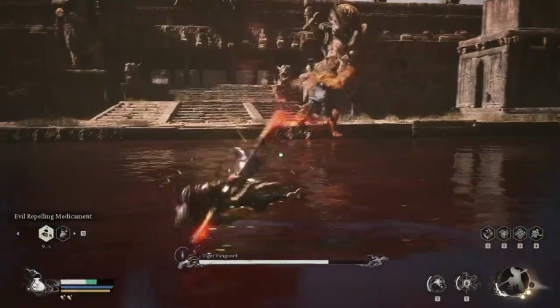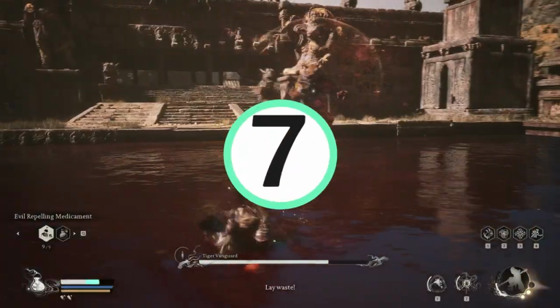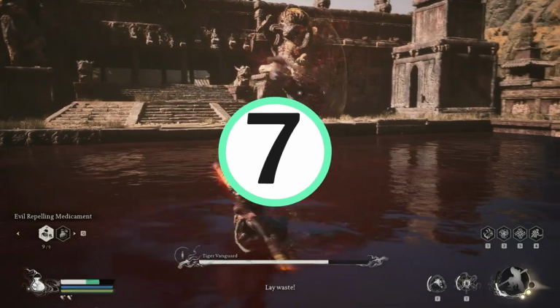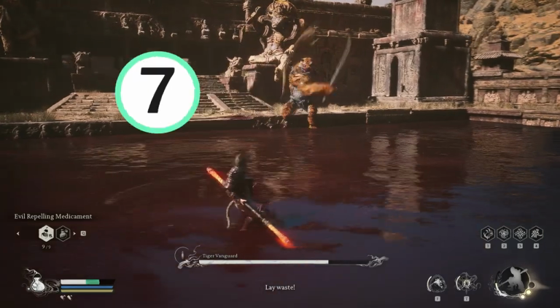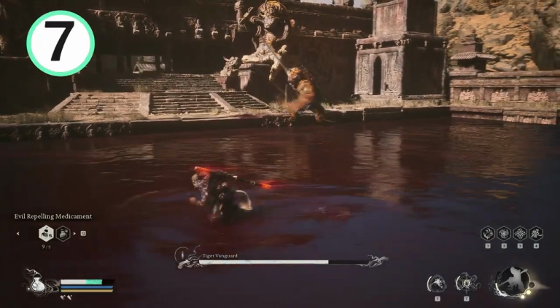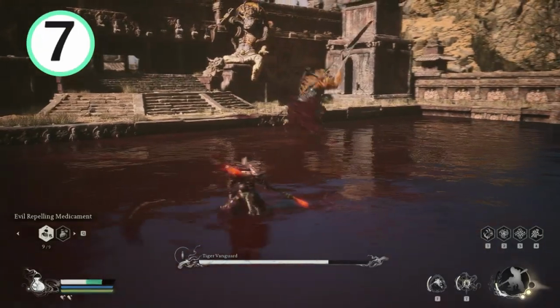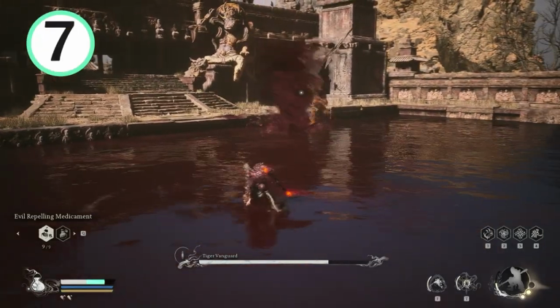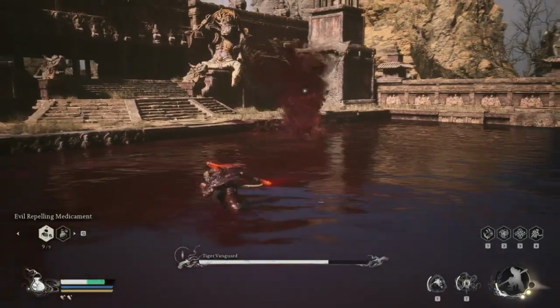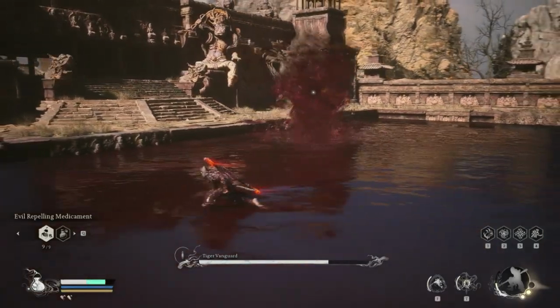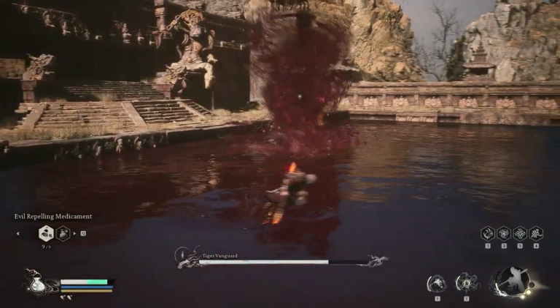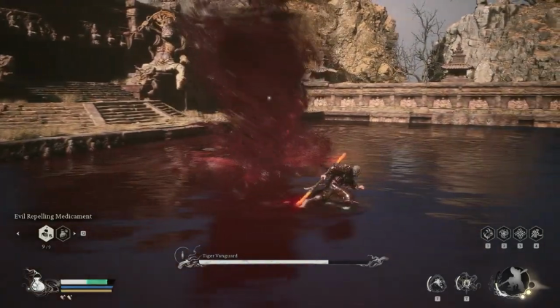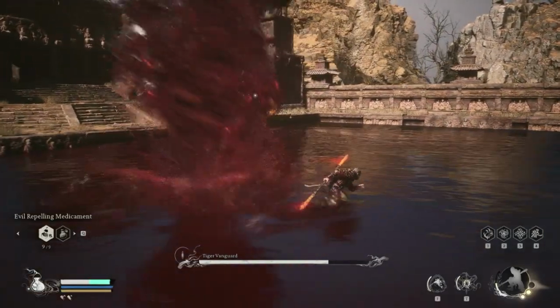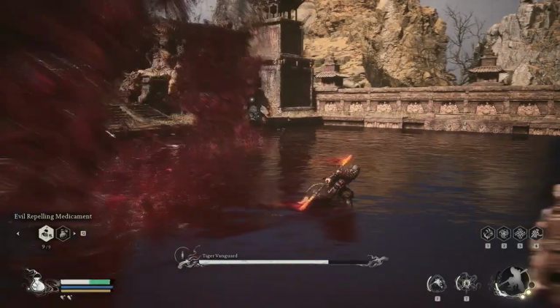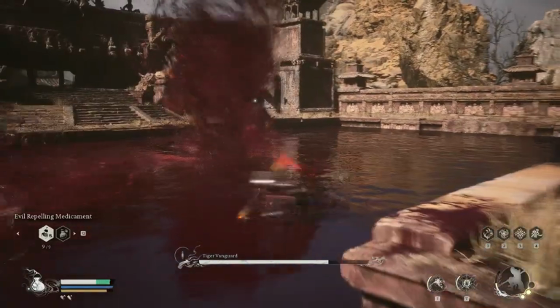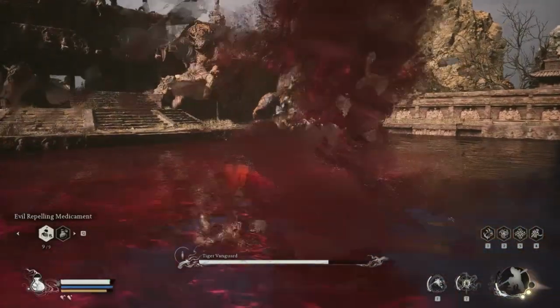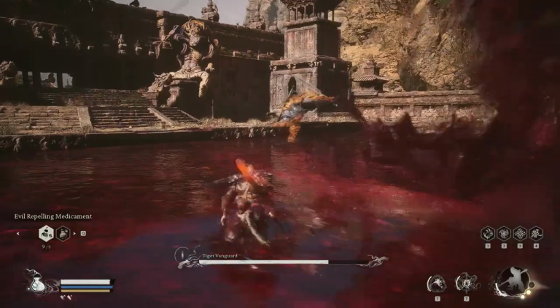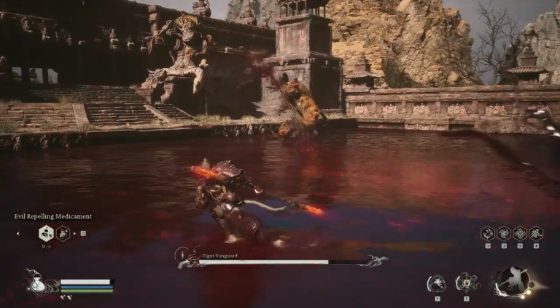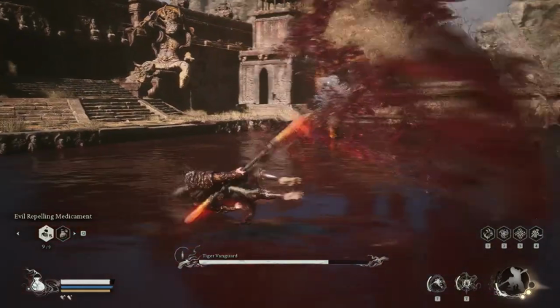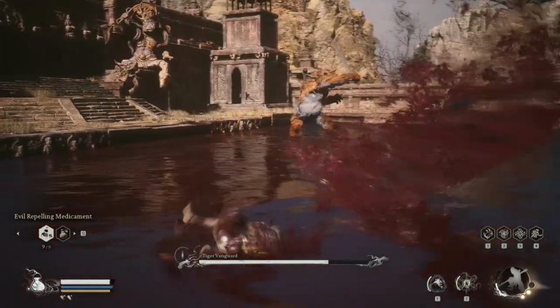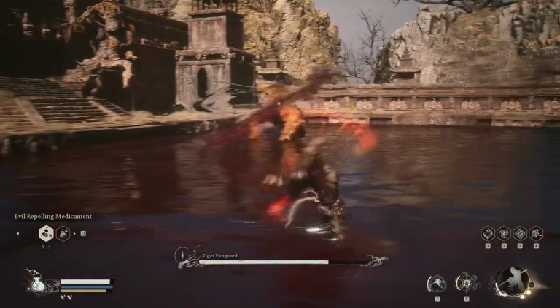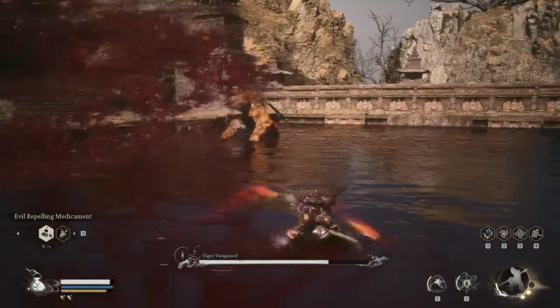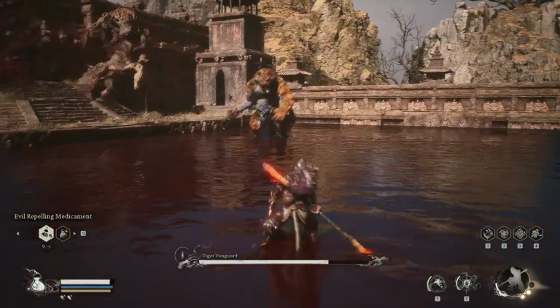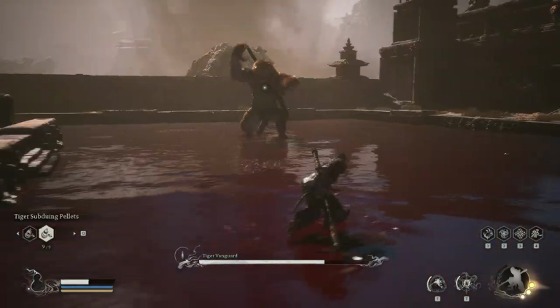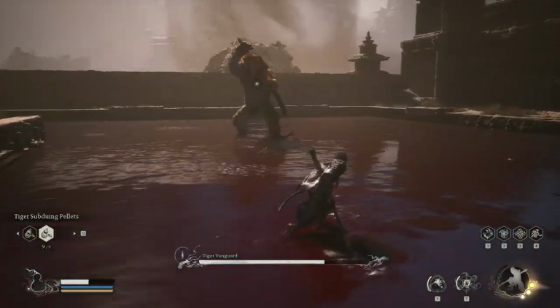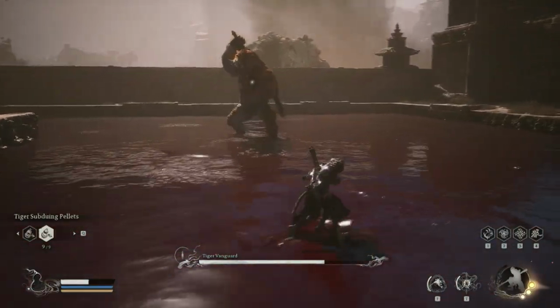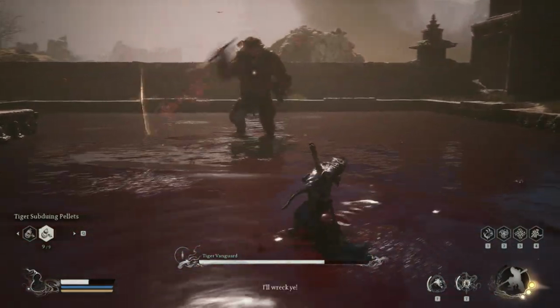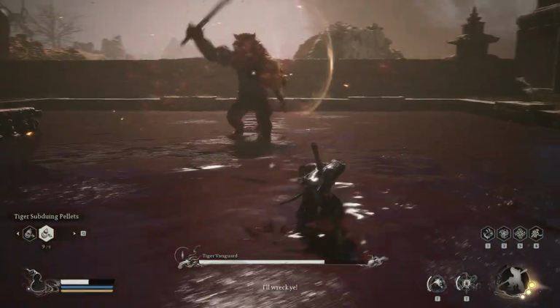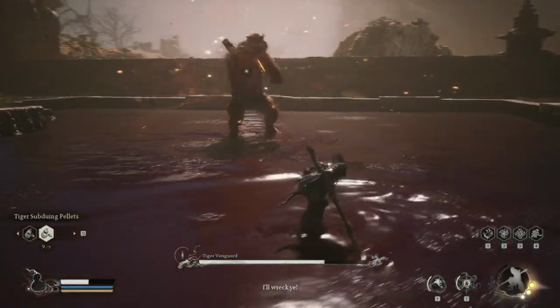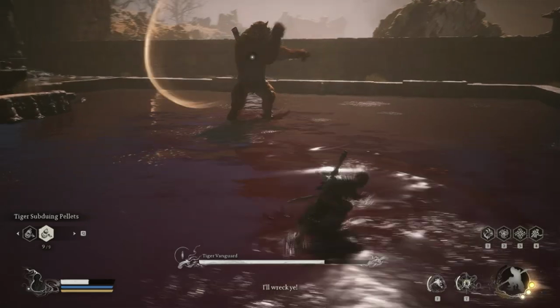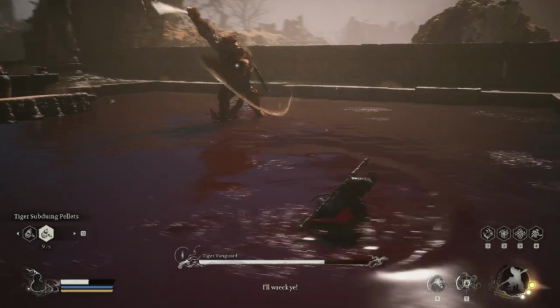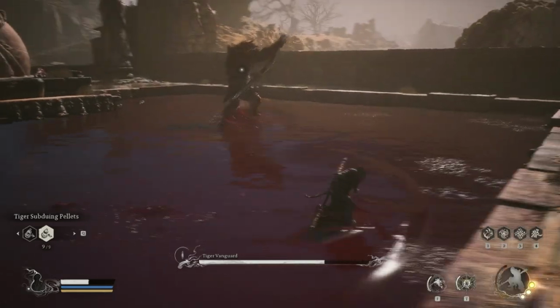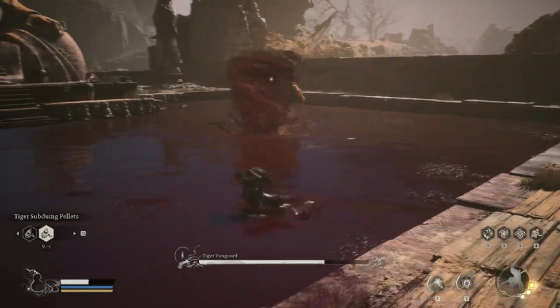Next is his slash hurricane or typhoon and slash wave. You might want to keep a distance so that you can dodge the attacks.